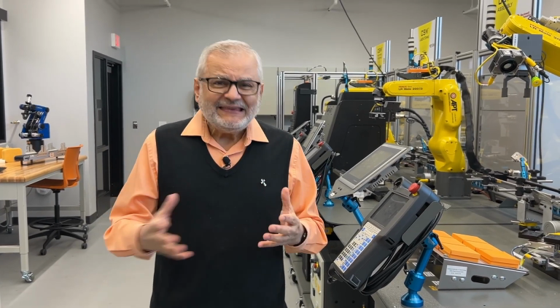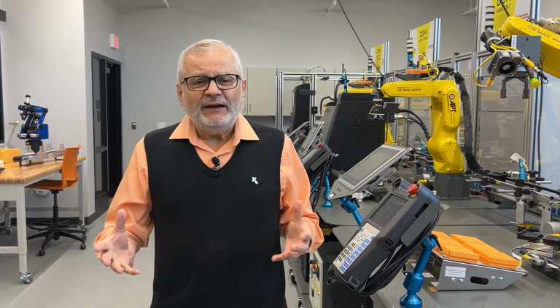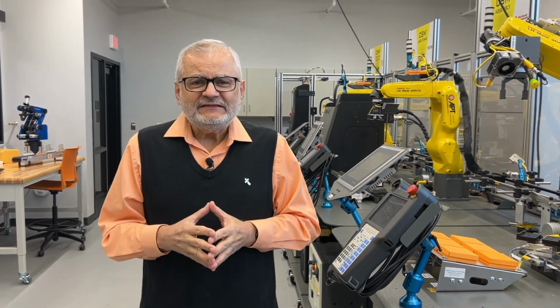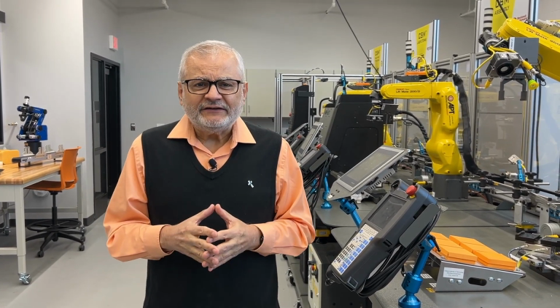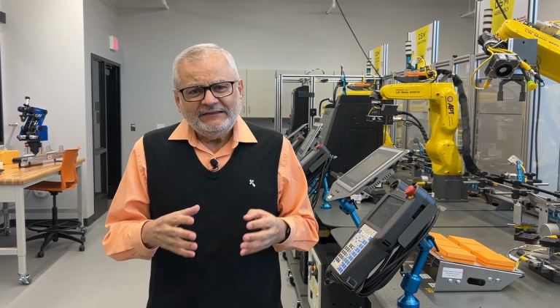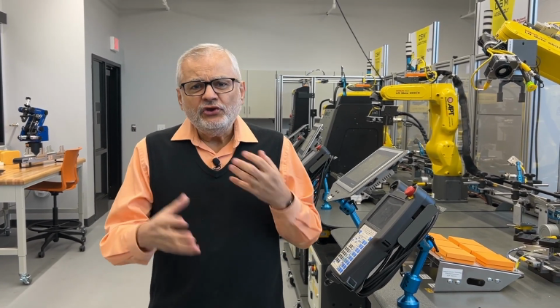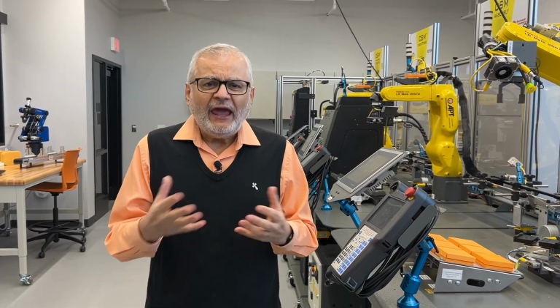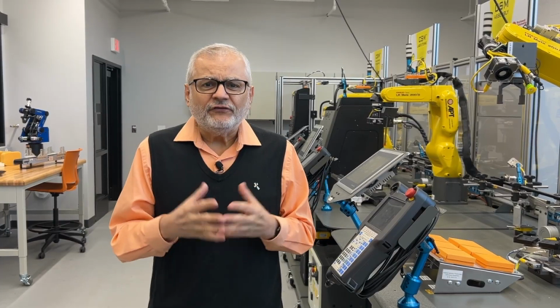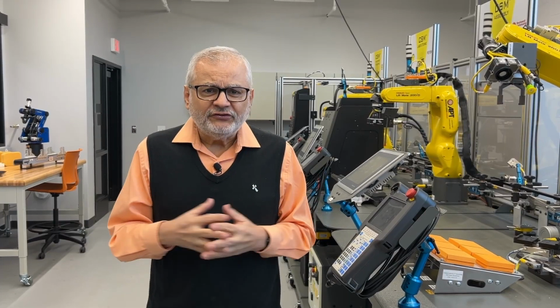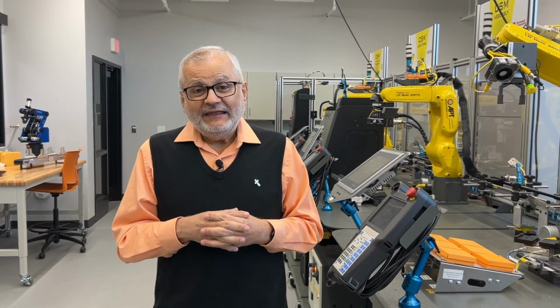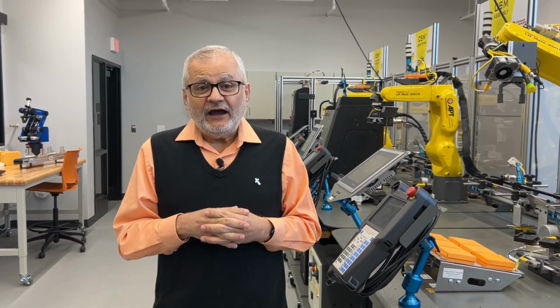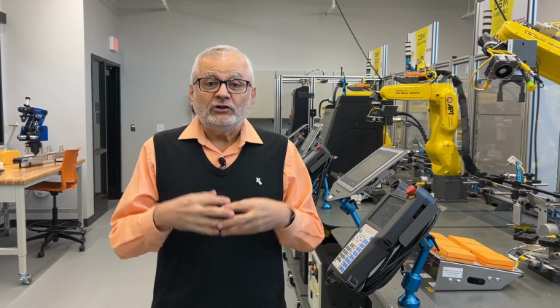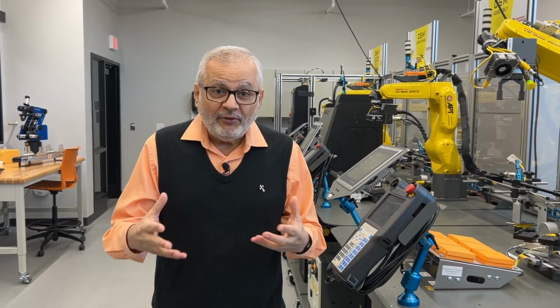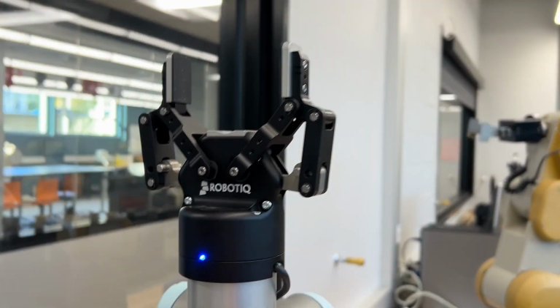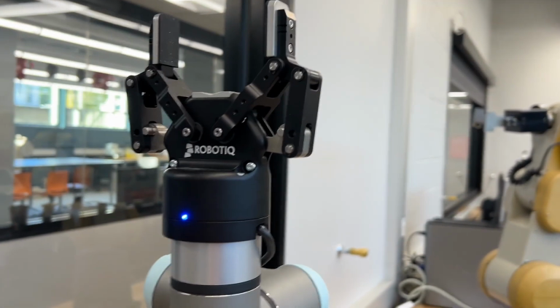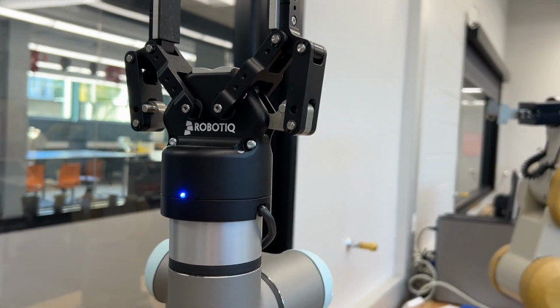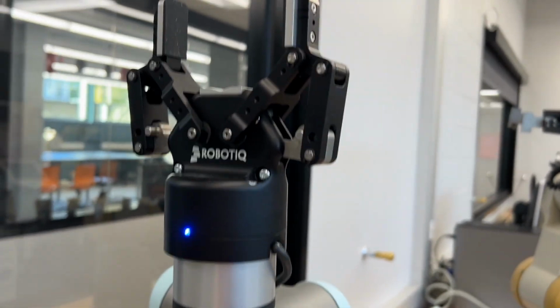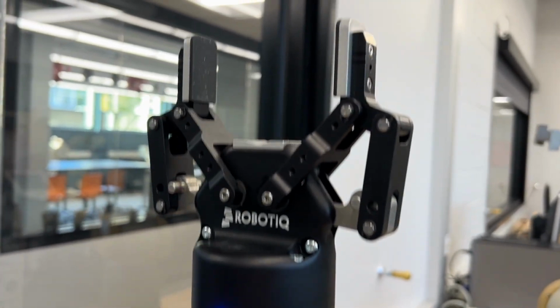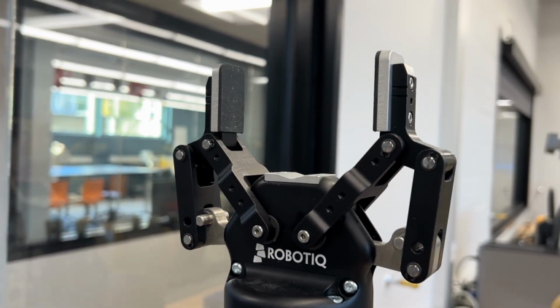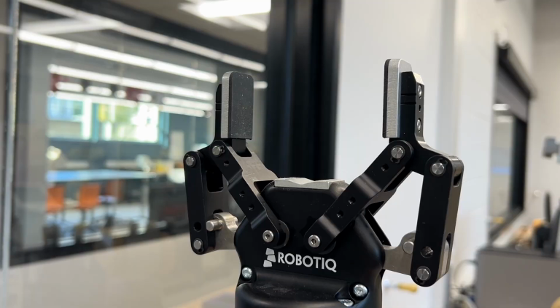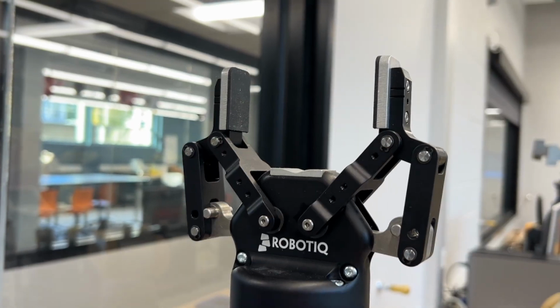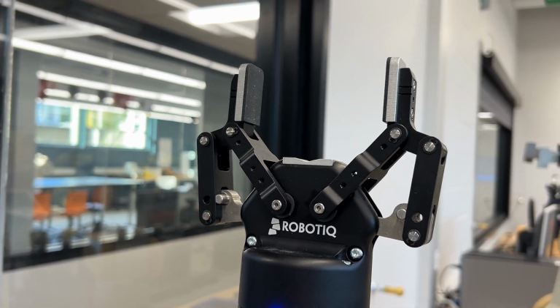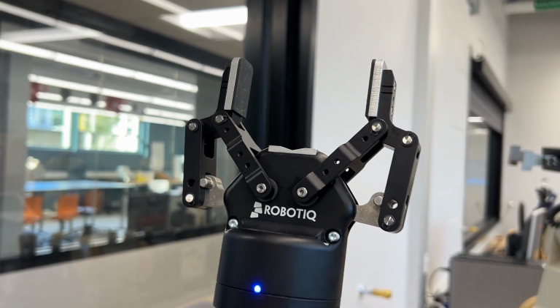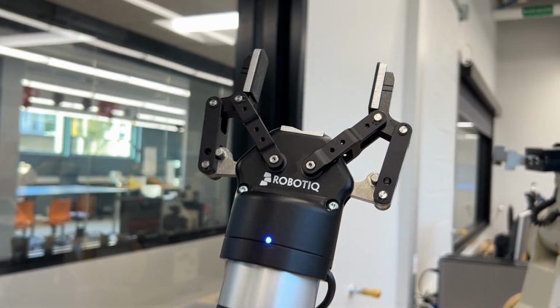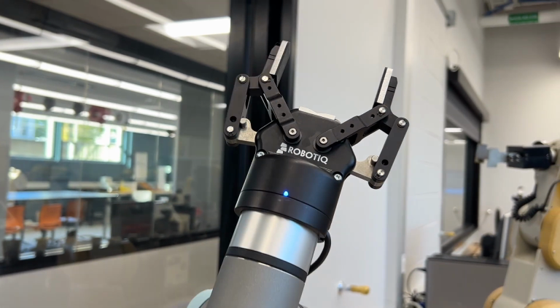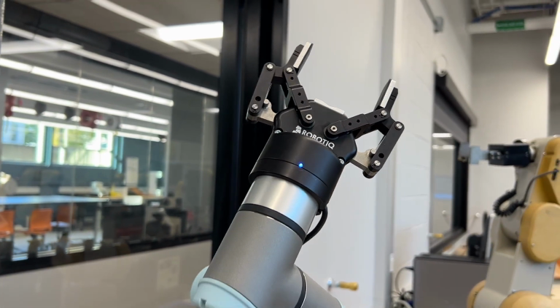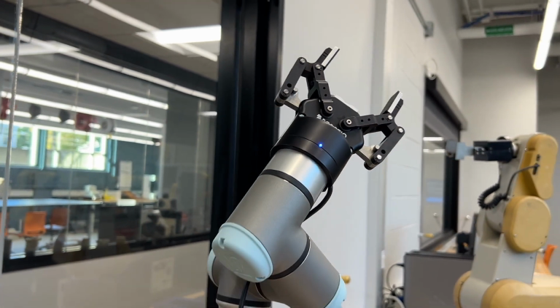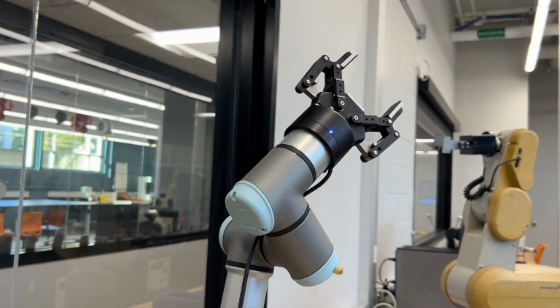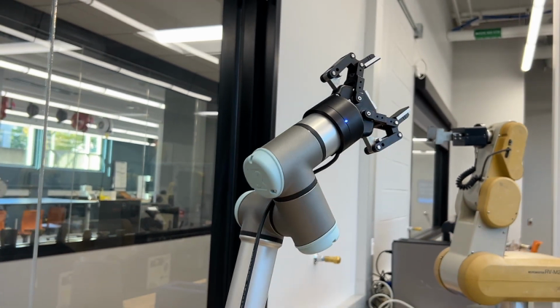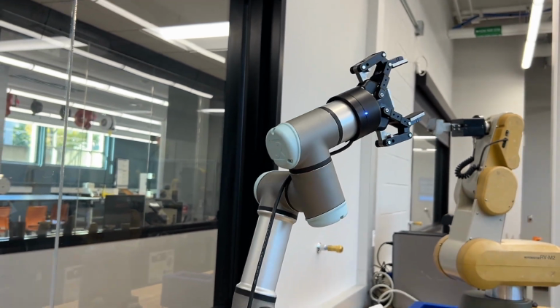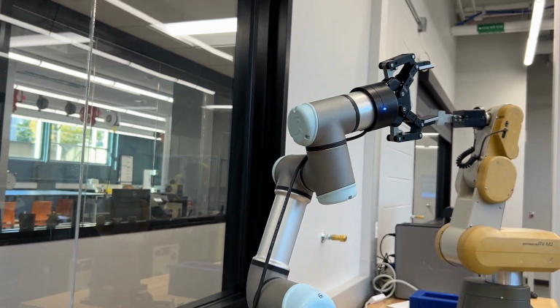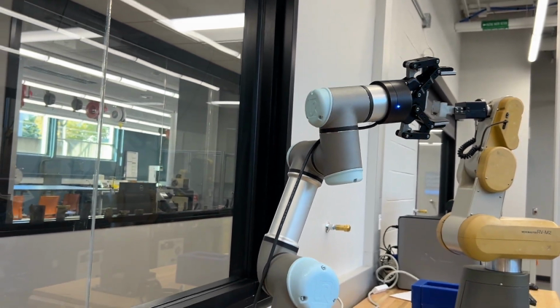These types of machines are the new age of robots. They are called cobots because they are designed to work in close proximity — very close proximity — with the human operator.